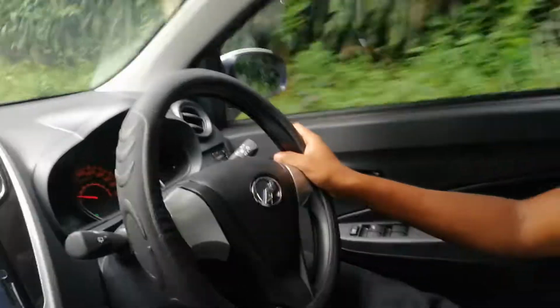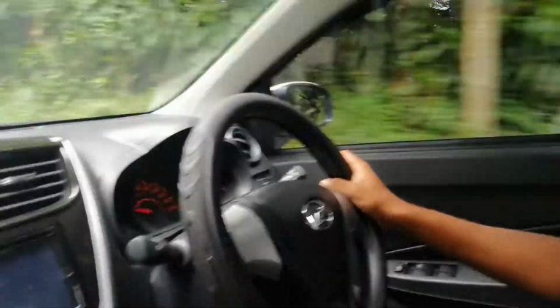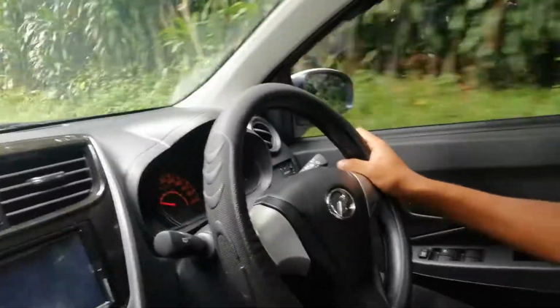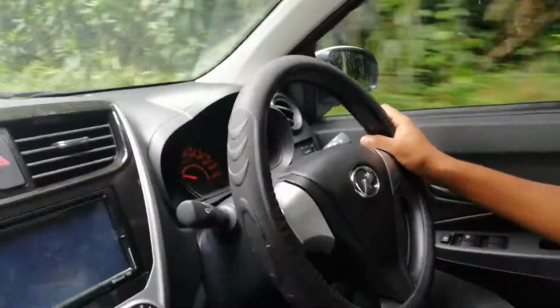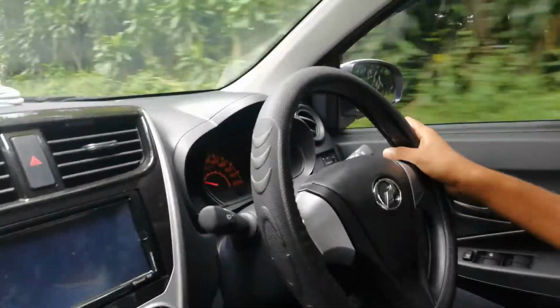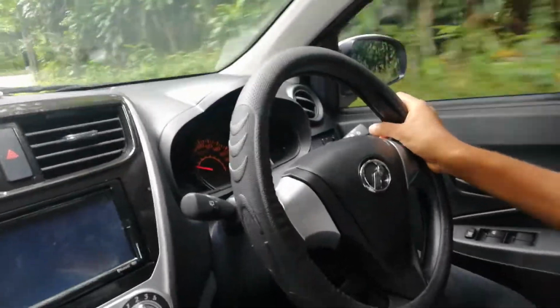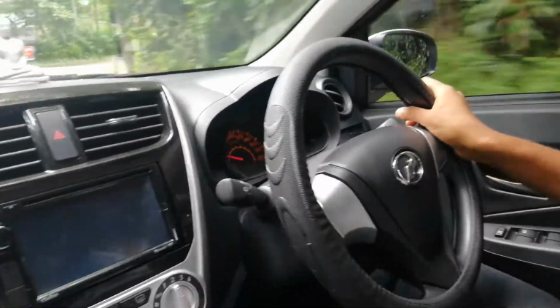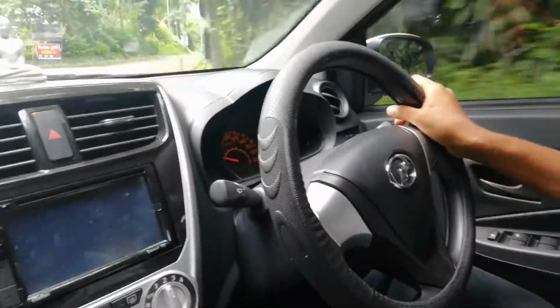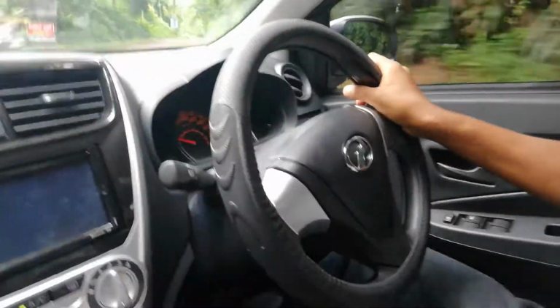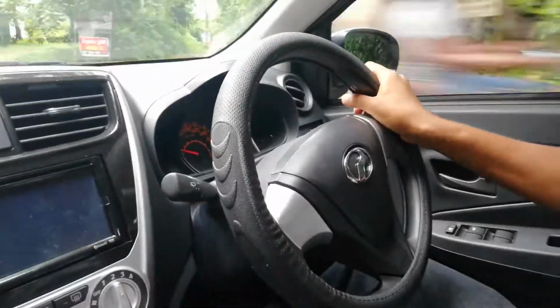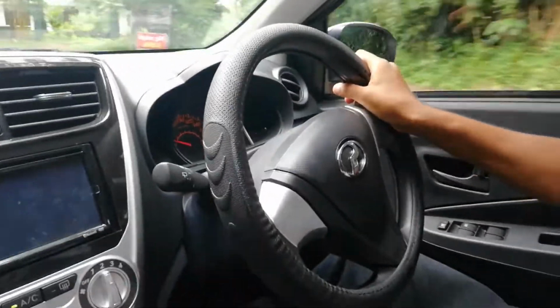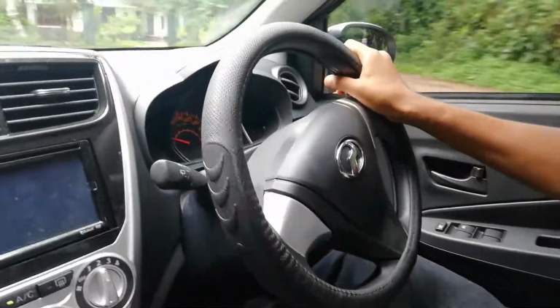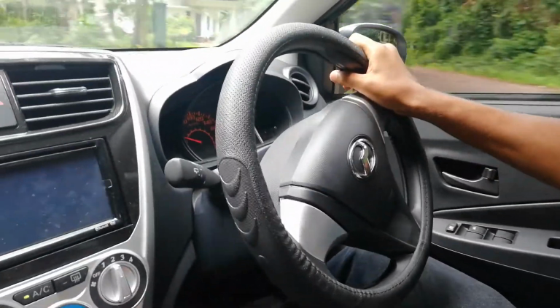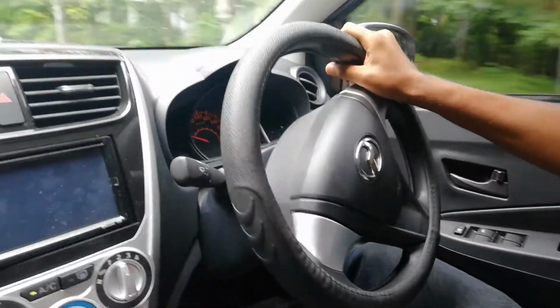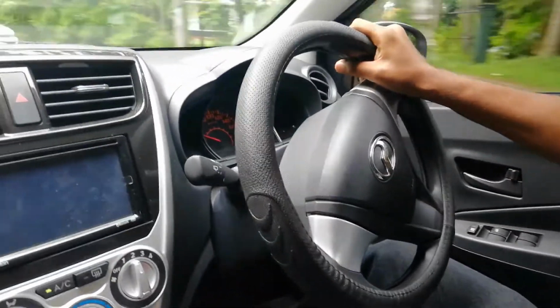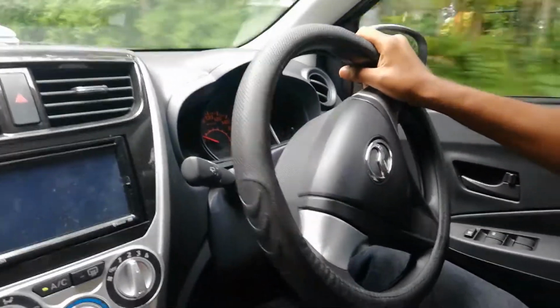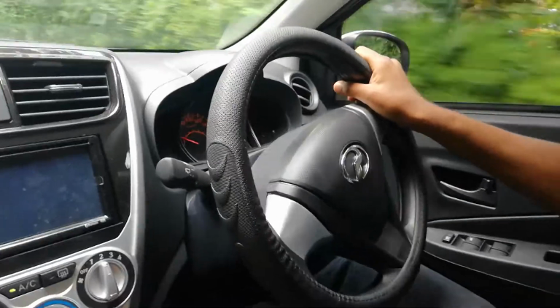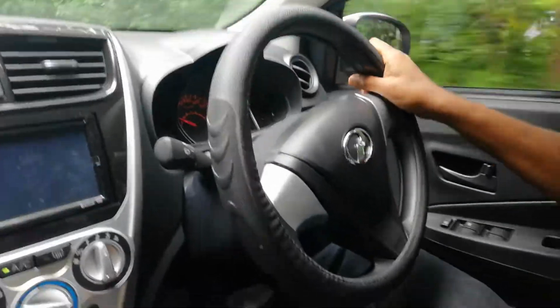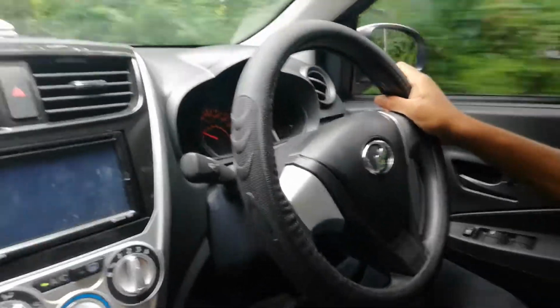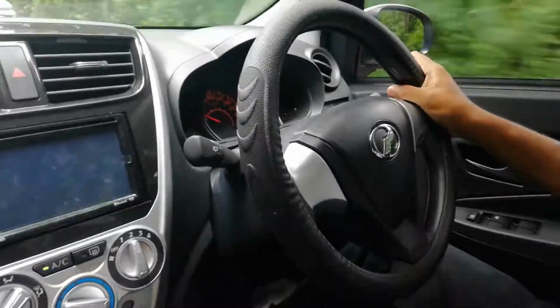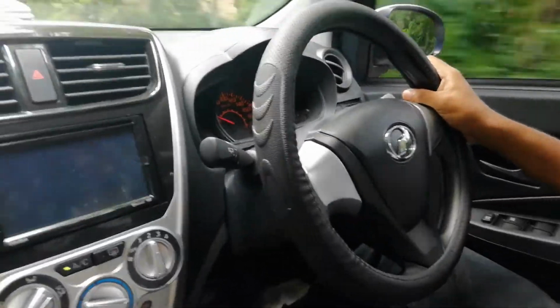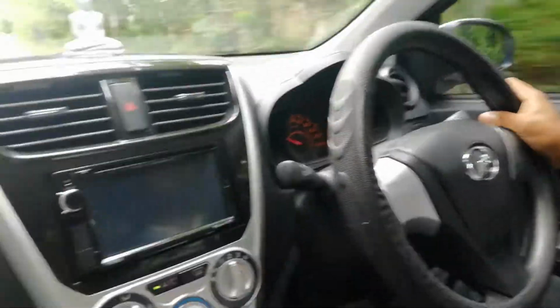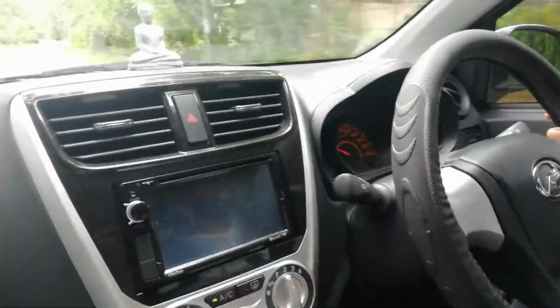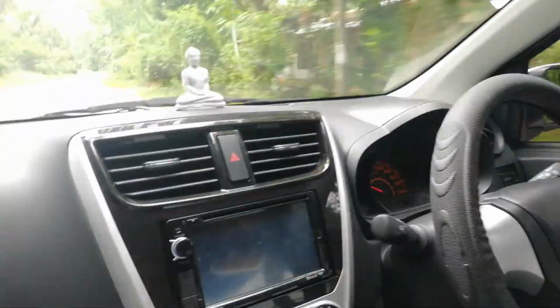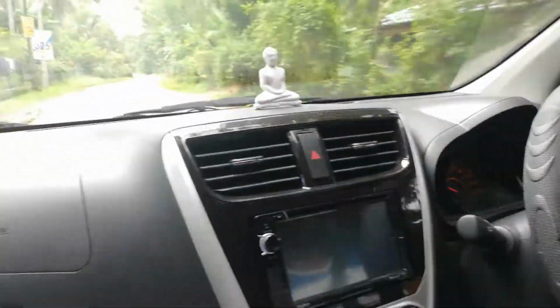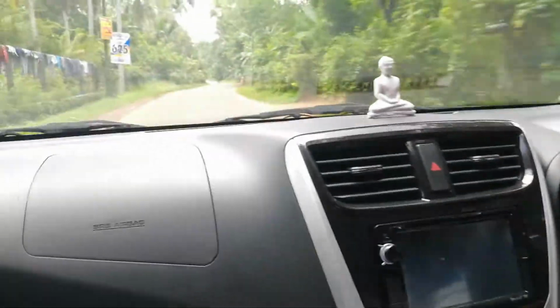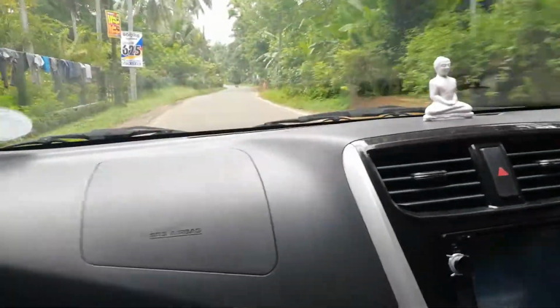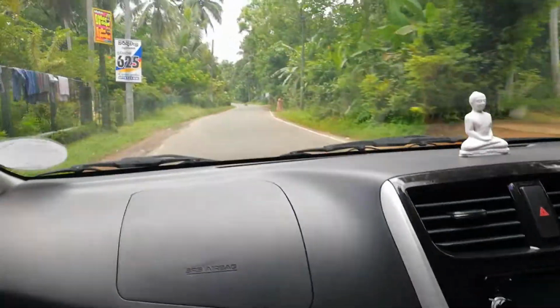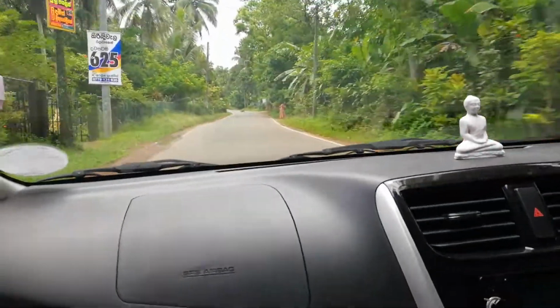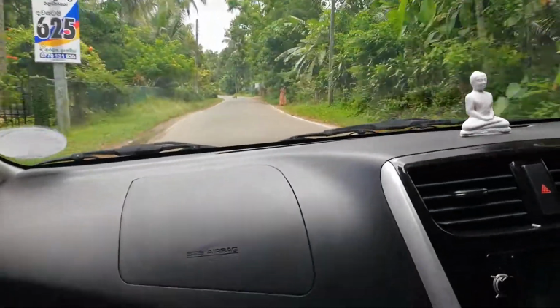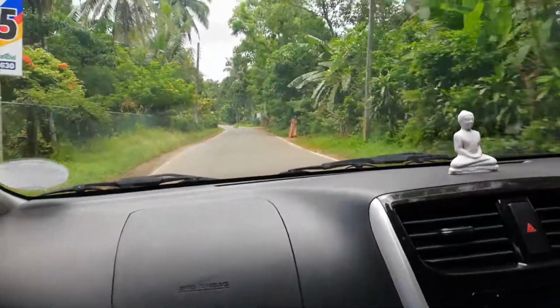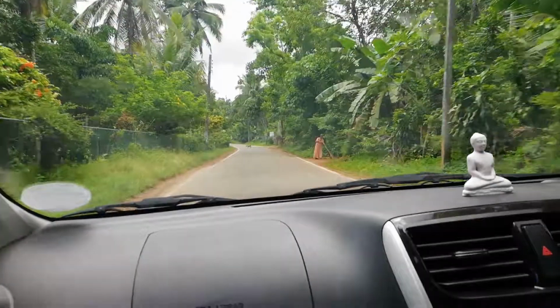Today, I have a car called Axia. In the review of this car, I will show you a video about driving the car.